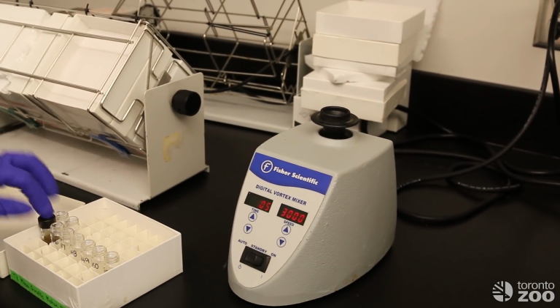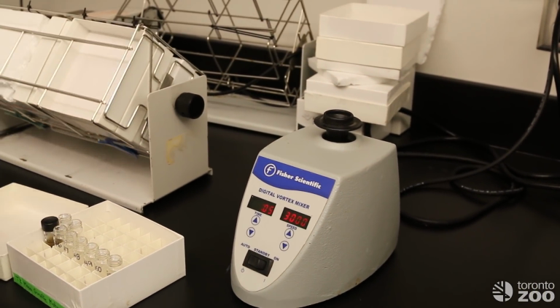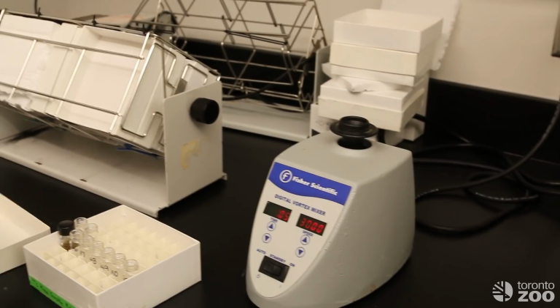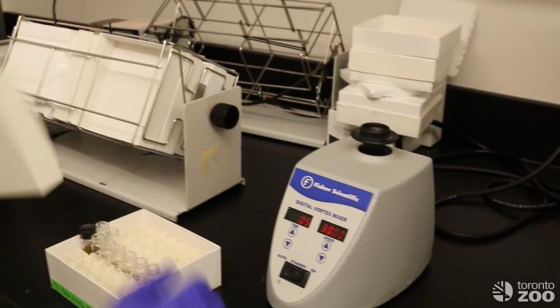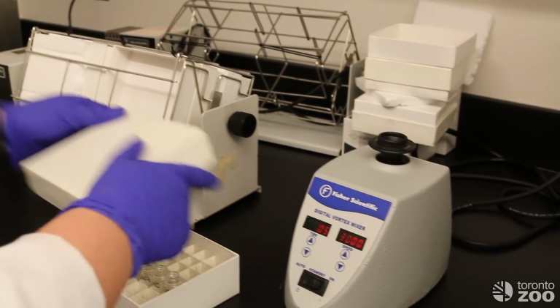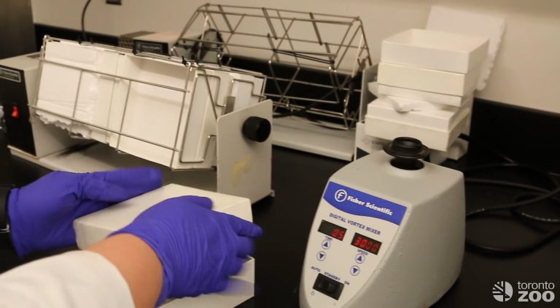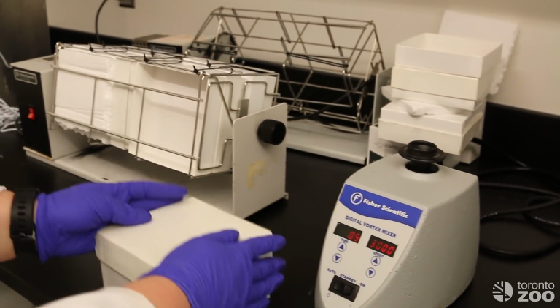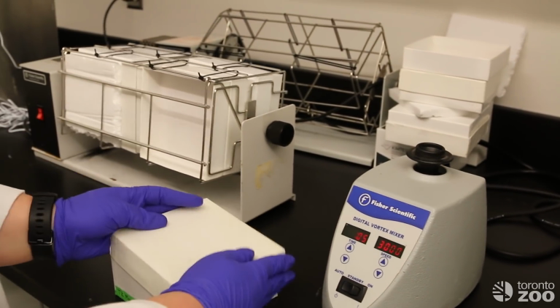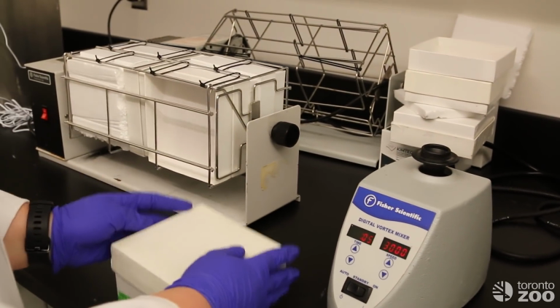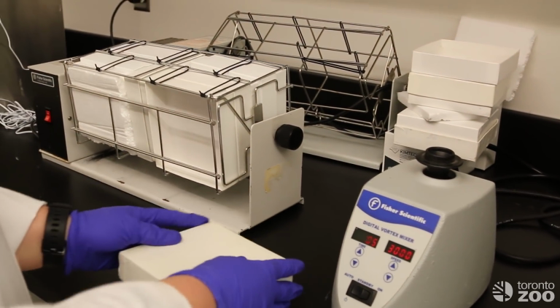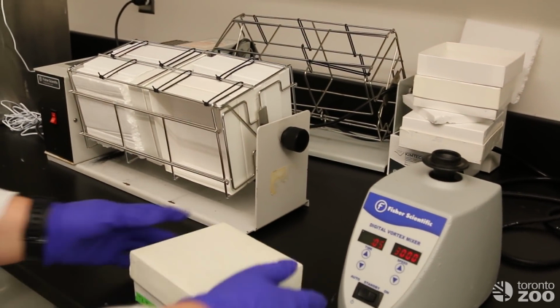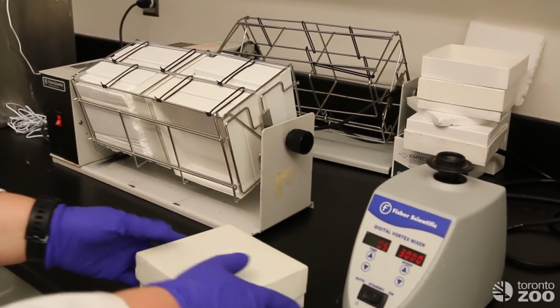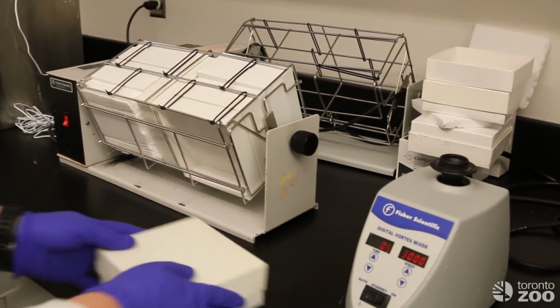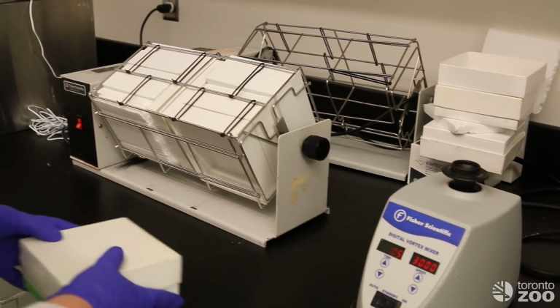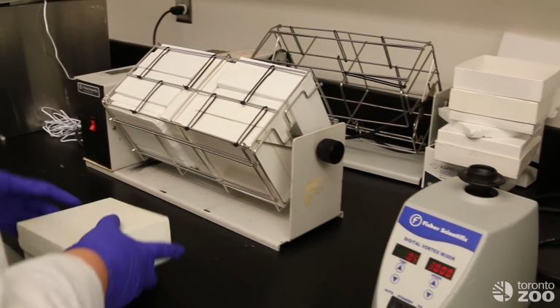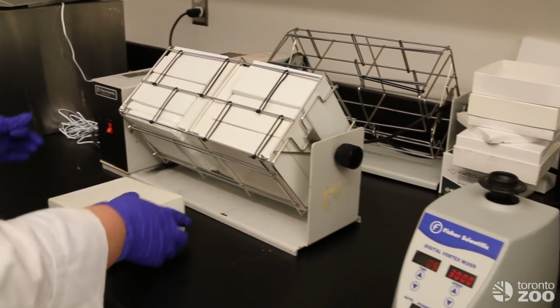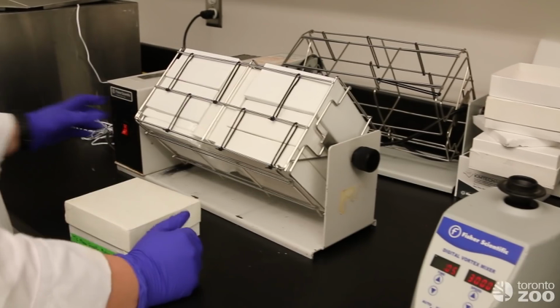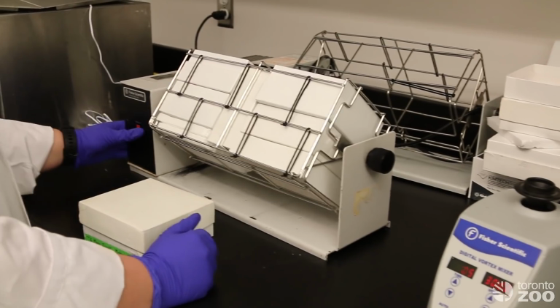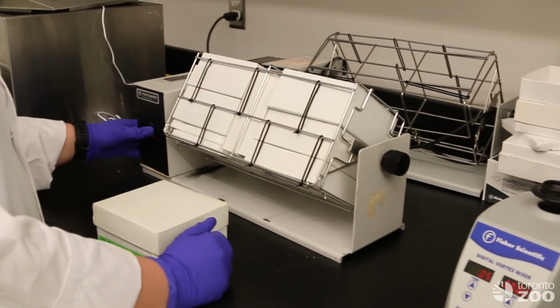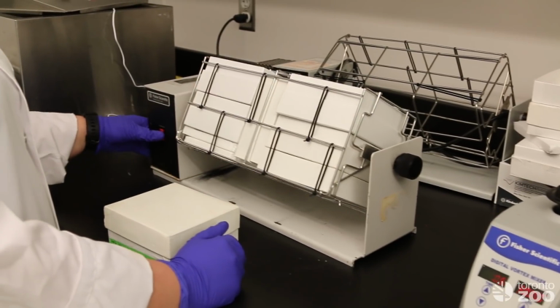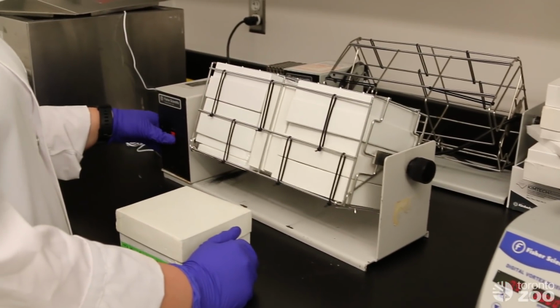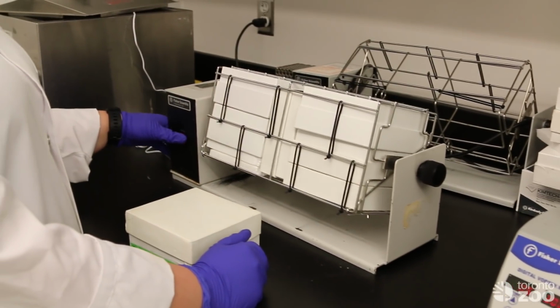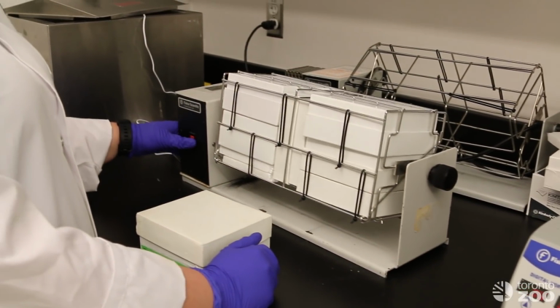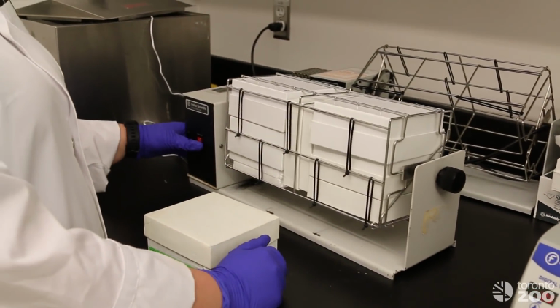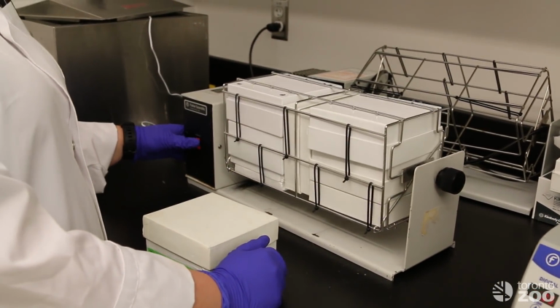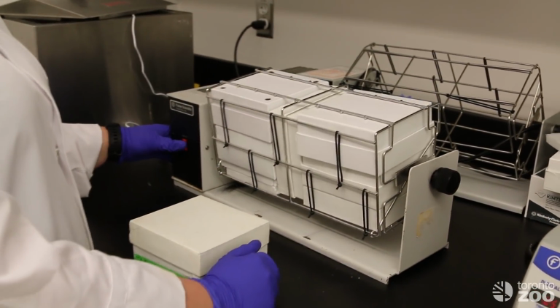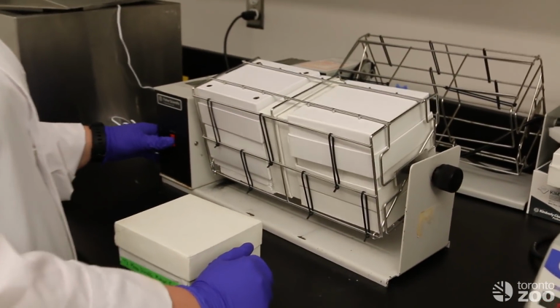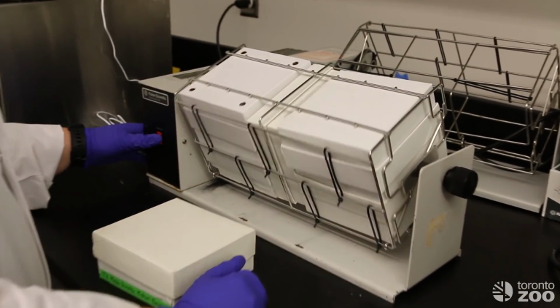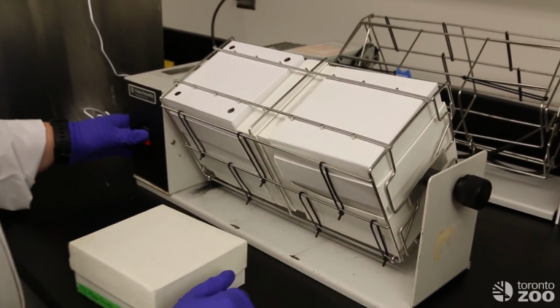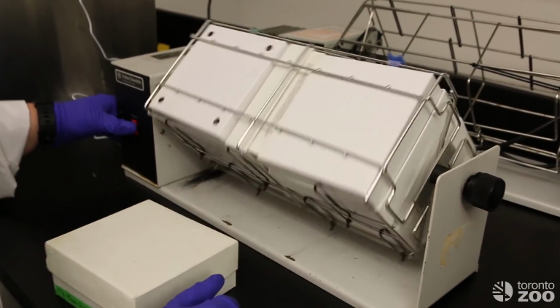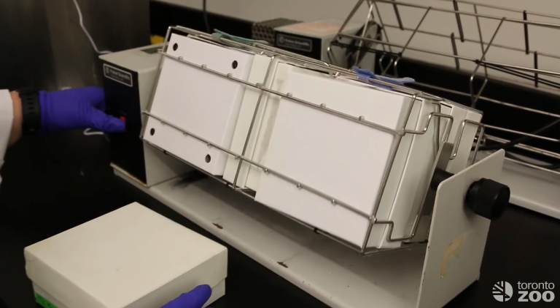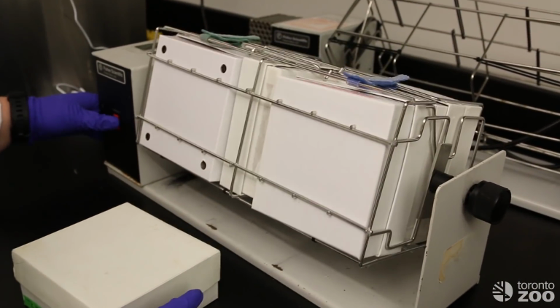Once all the samples are mixed we will put them onto our rotator, which spins them overnight to make sure that all of the hormone is extracted from the feces.